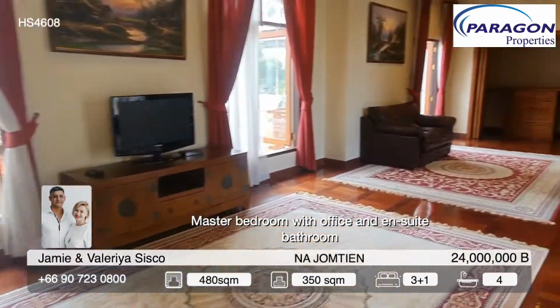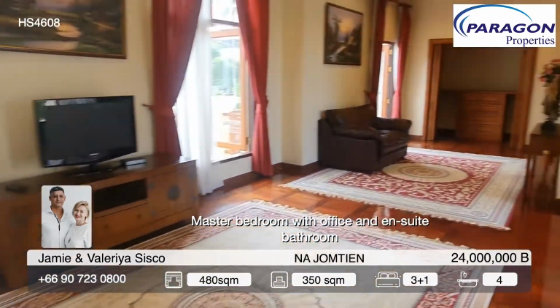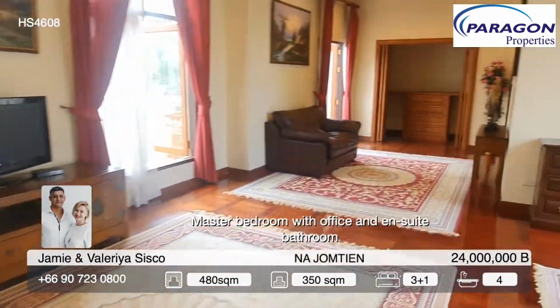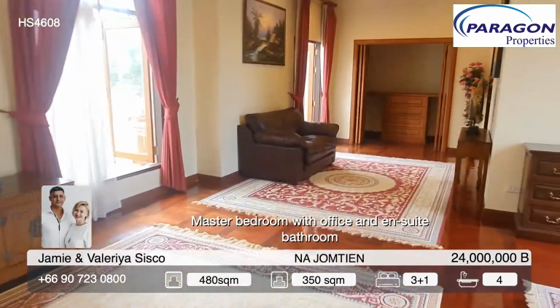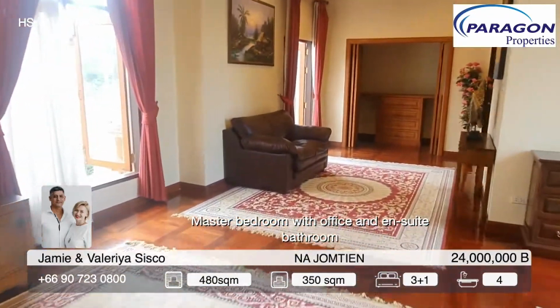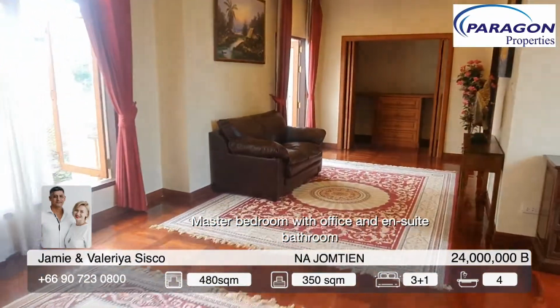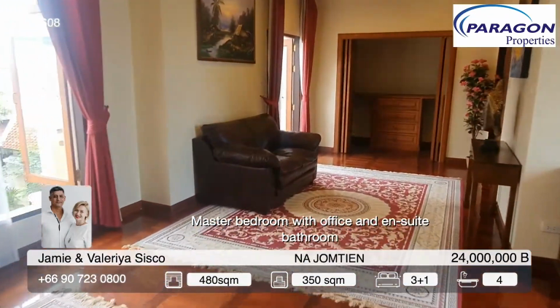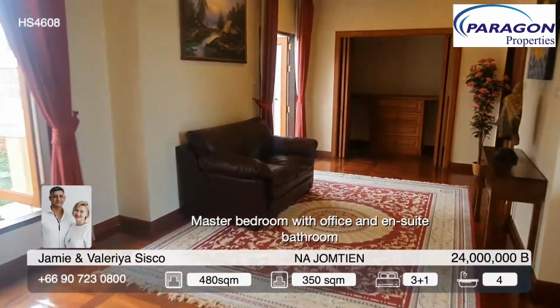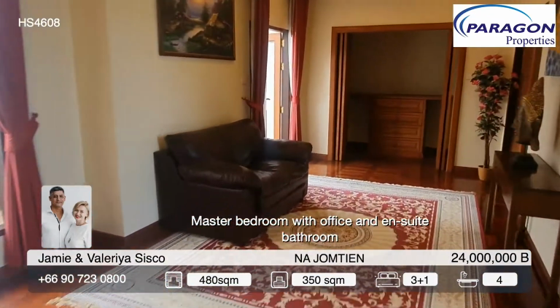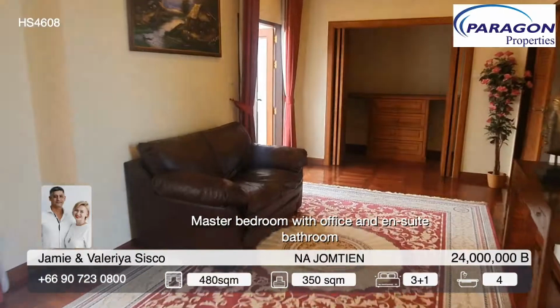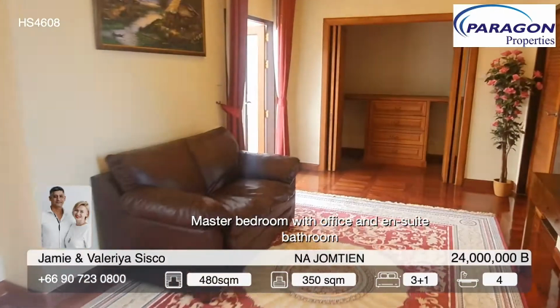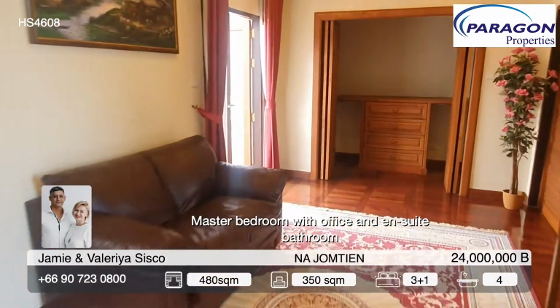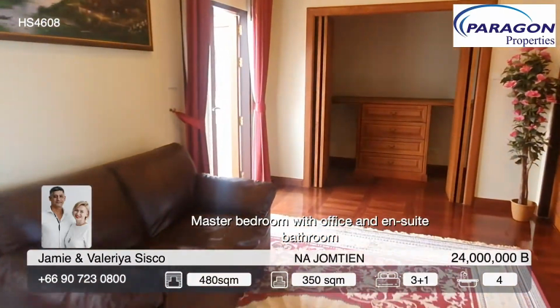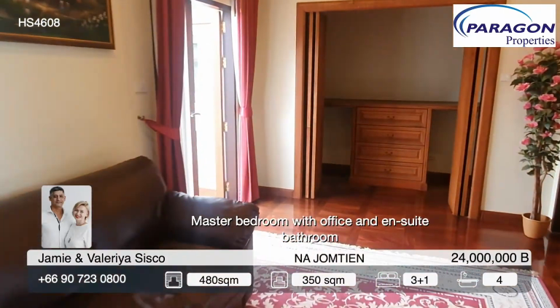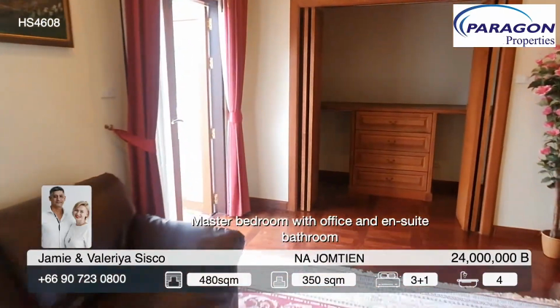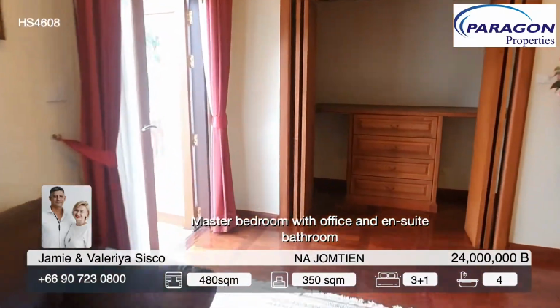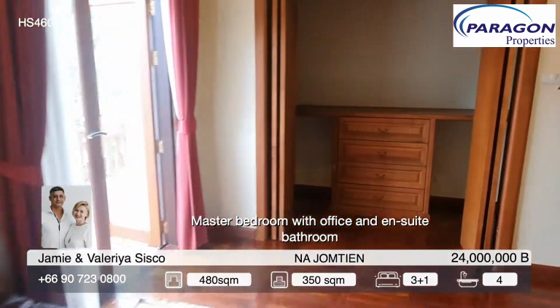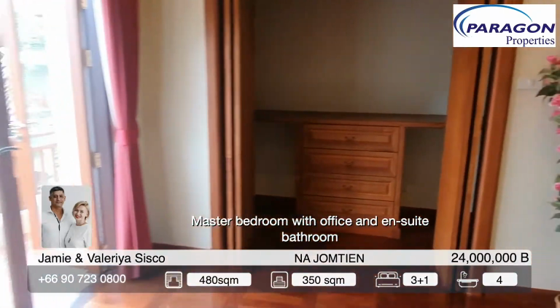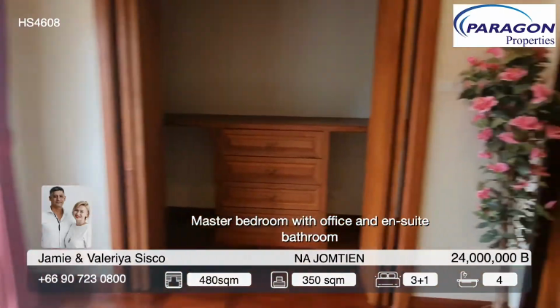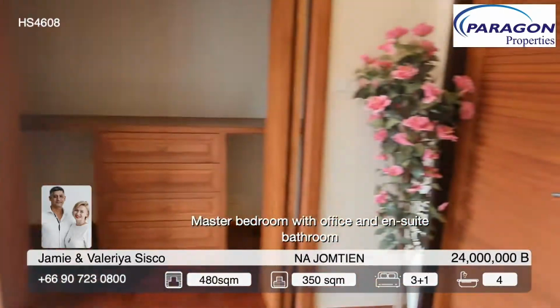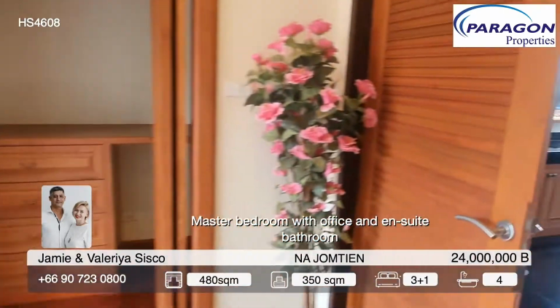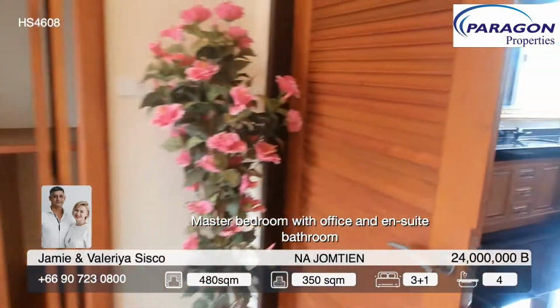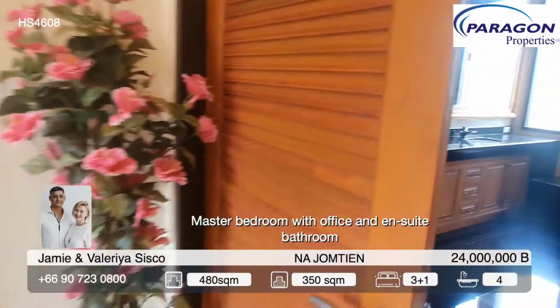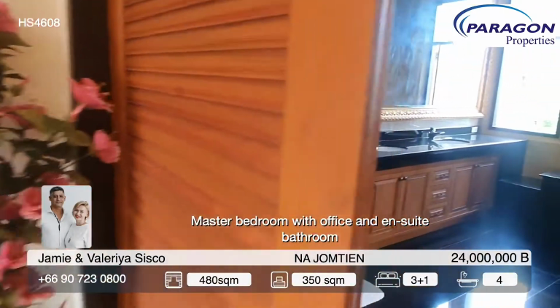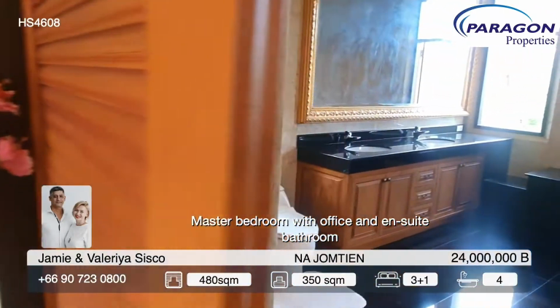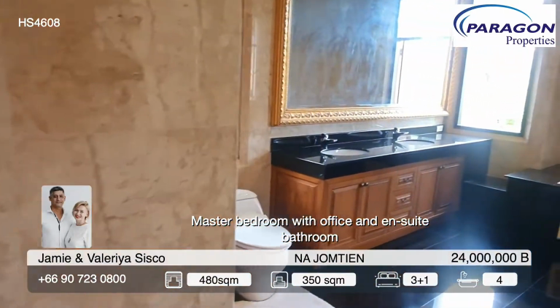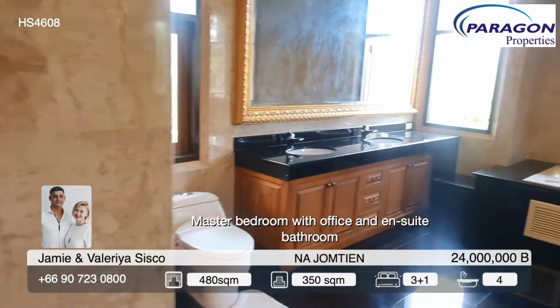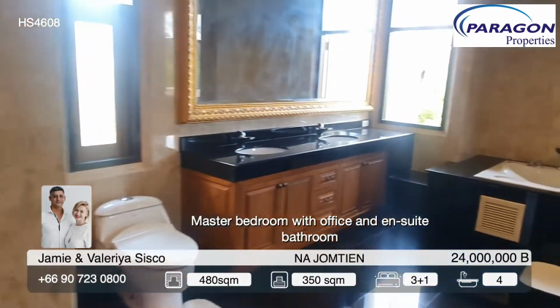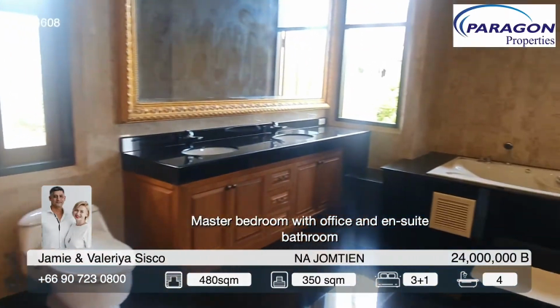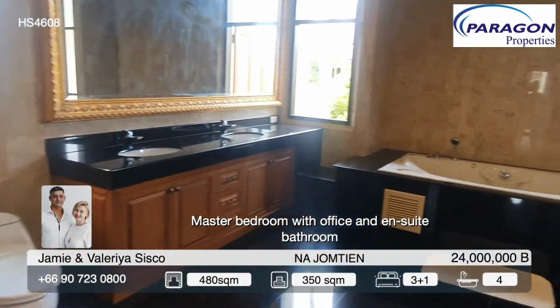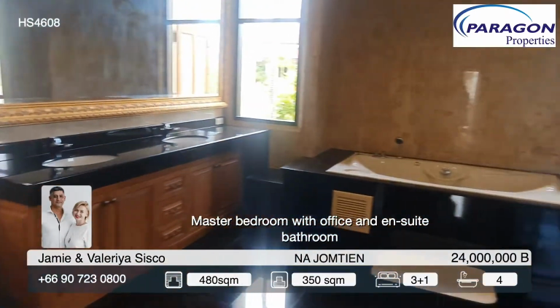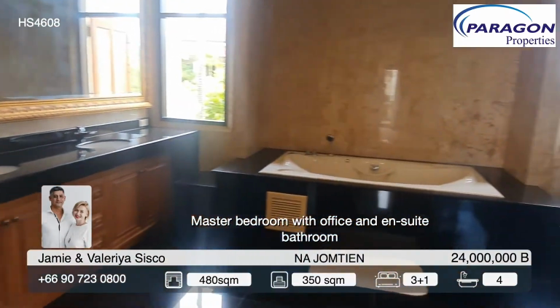This pool villa is very private, surrounded by lush gardens and a high wall. The village has 24-hour security and excellent maintenance.